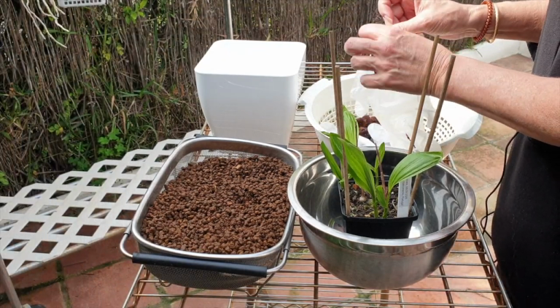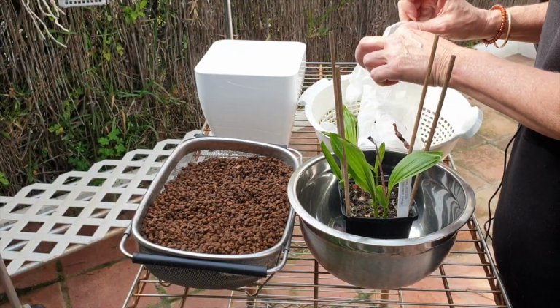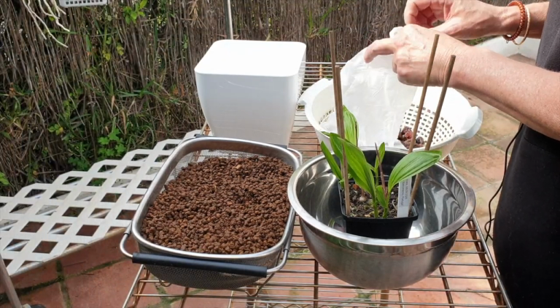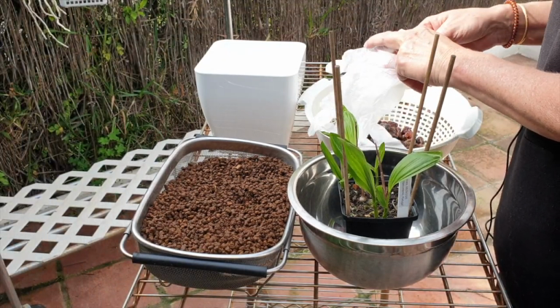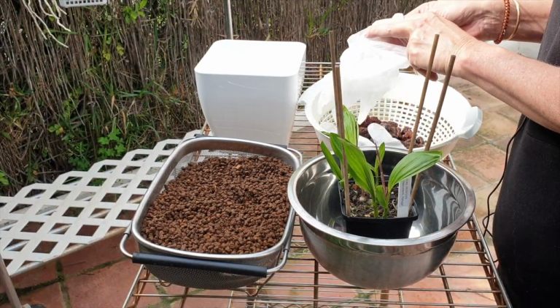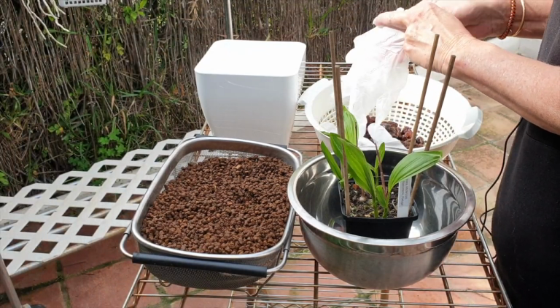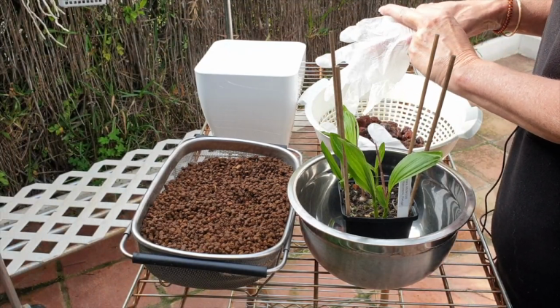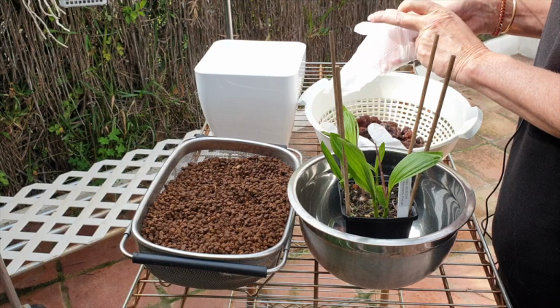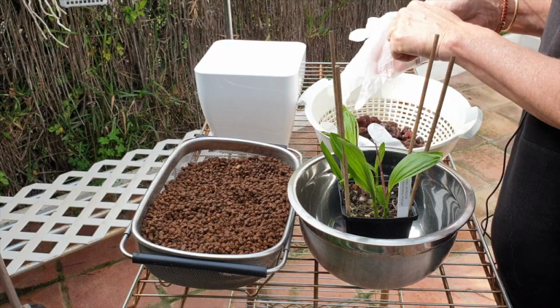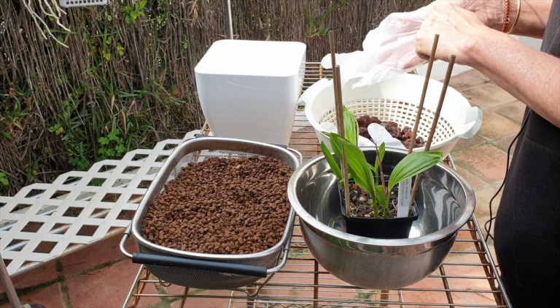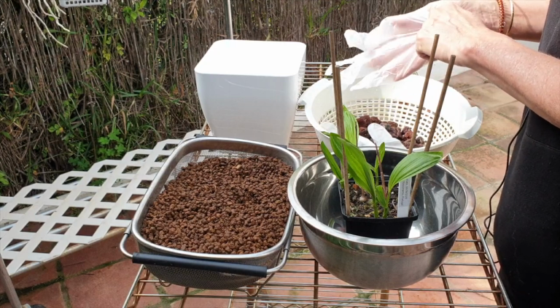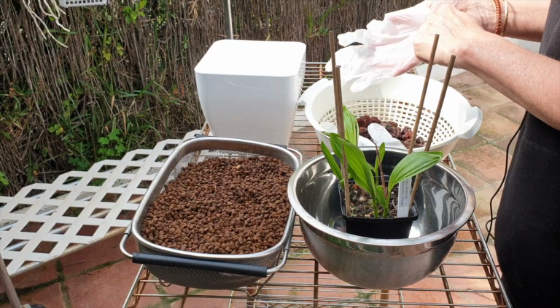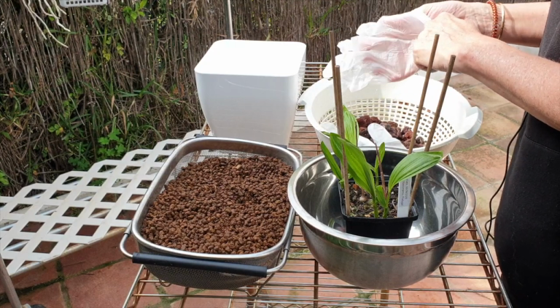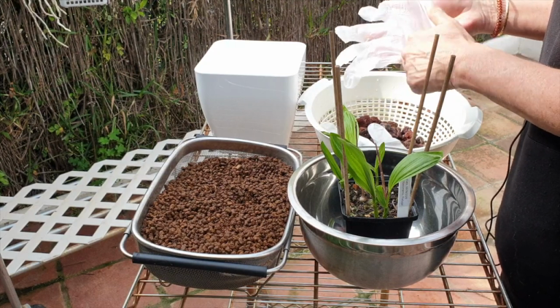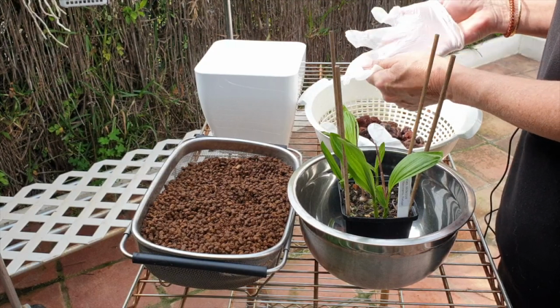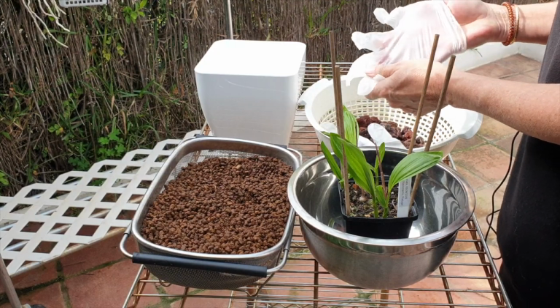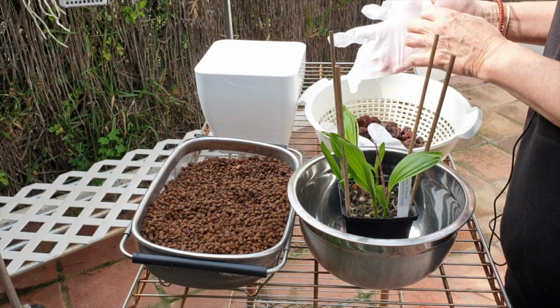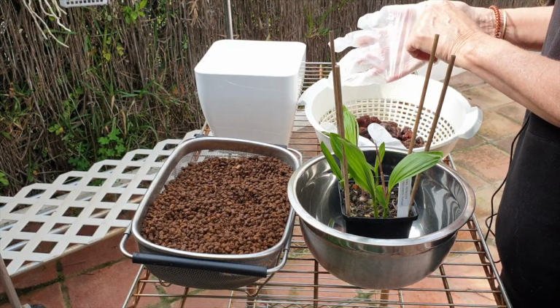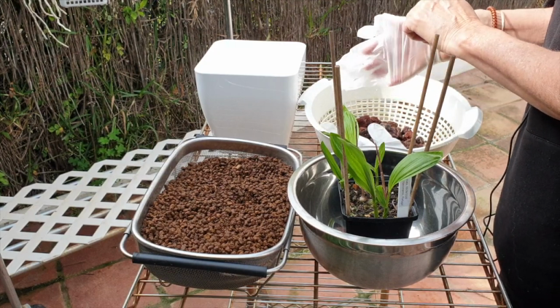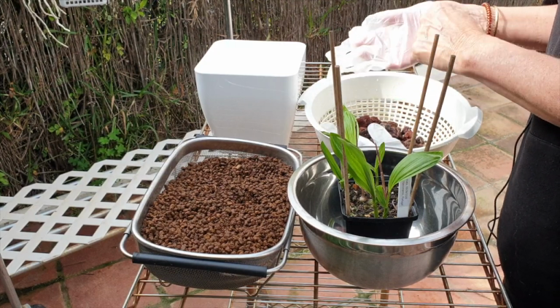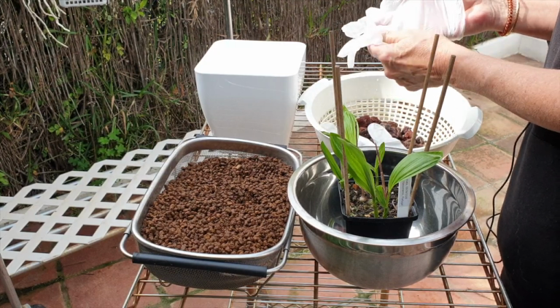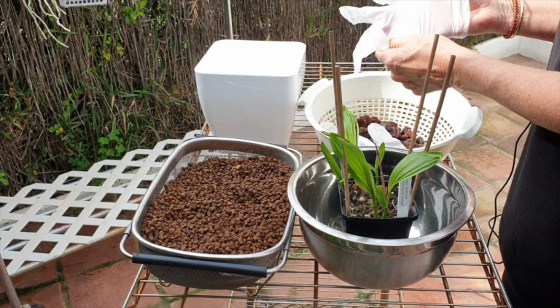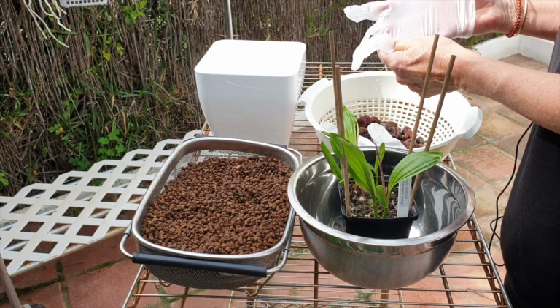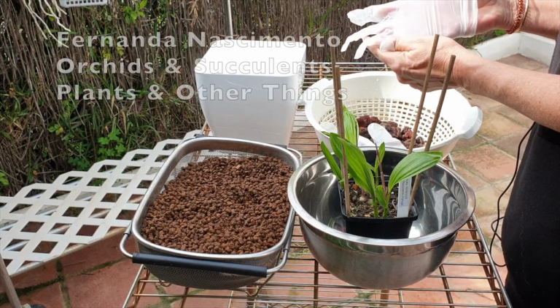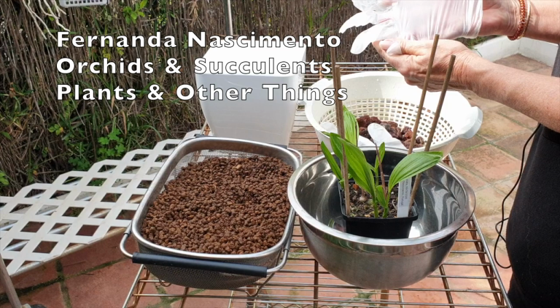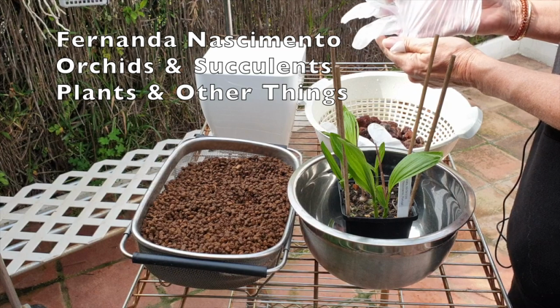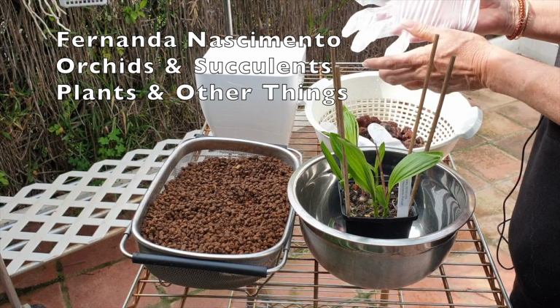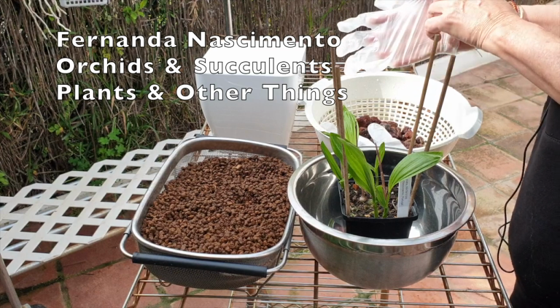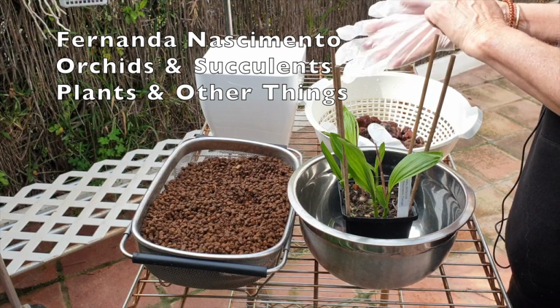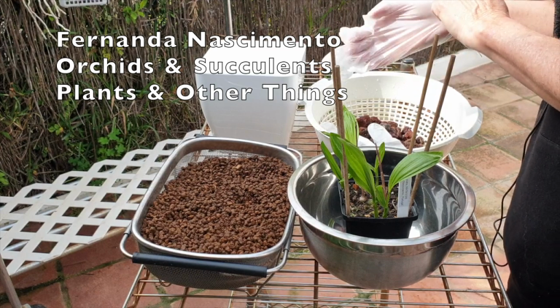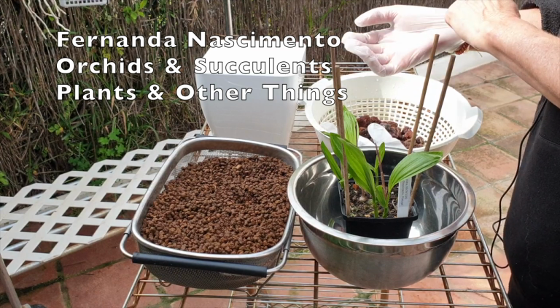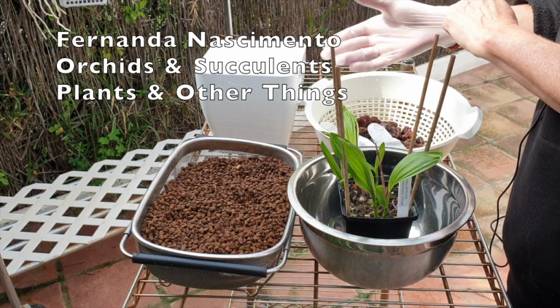Care Collab! Let's get some gloves on! Leticia striata, together with Fernanda Nascimento and plants and other things.